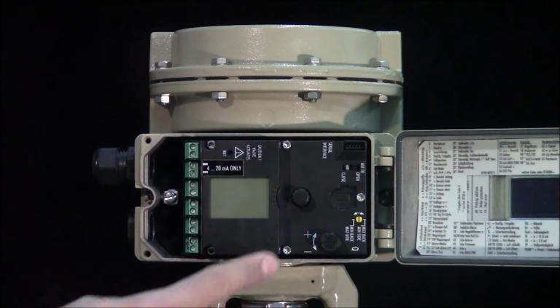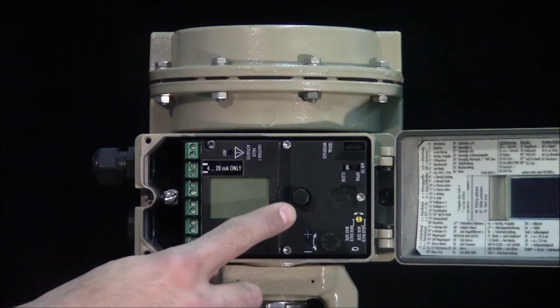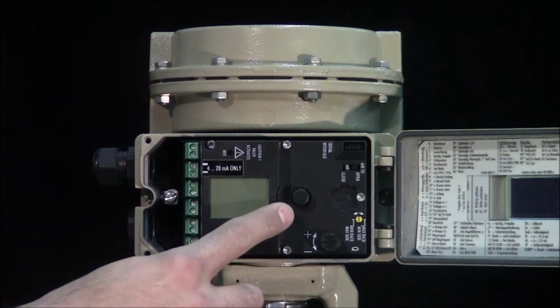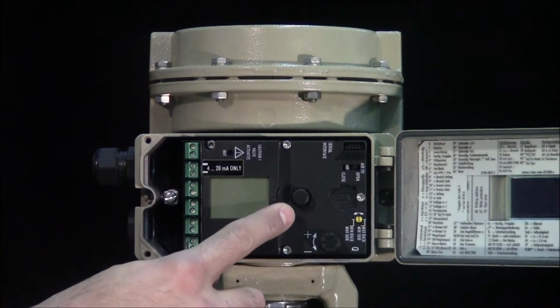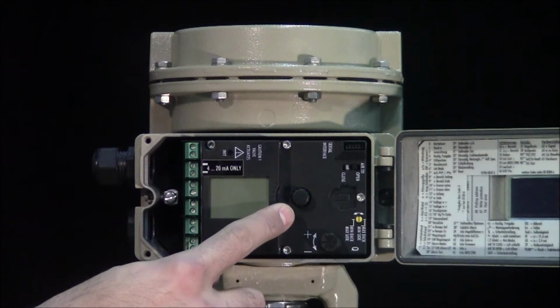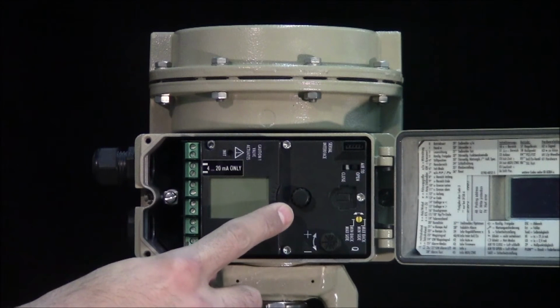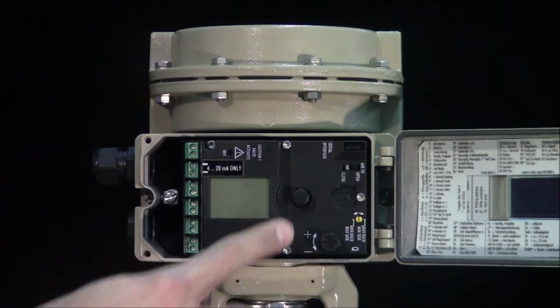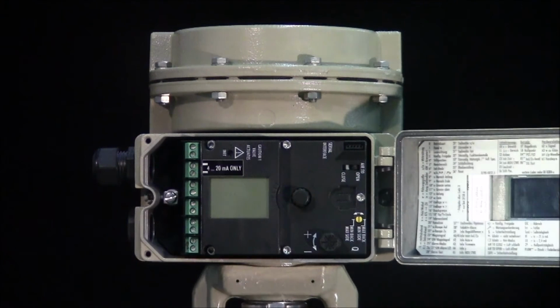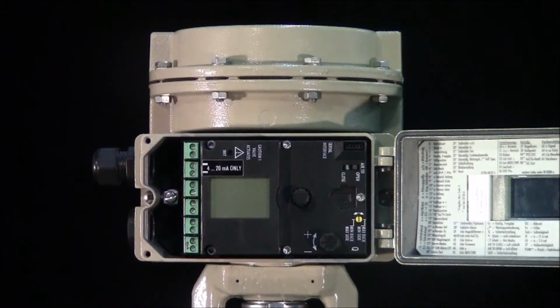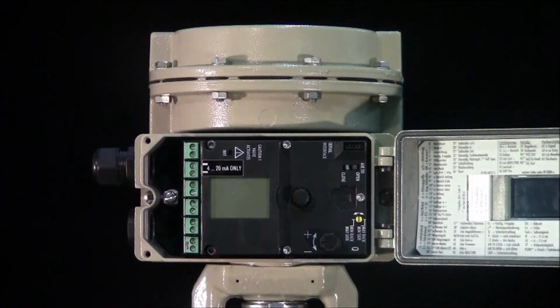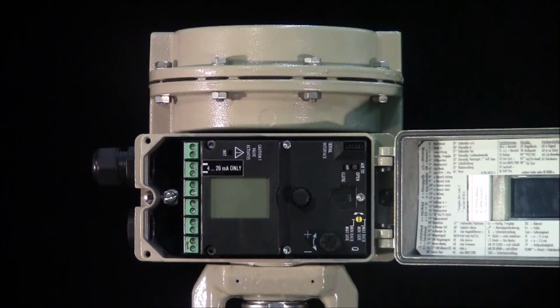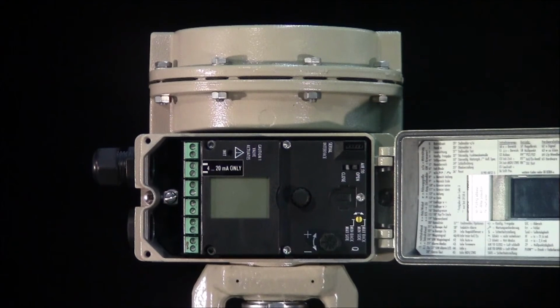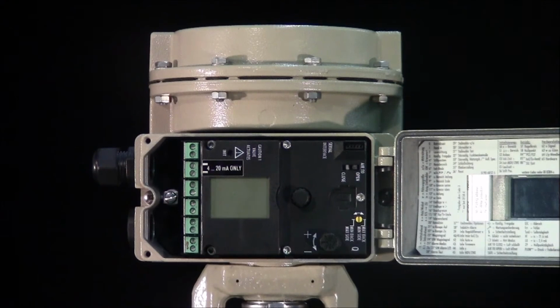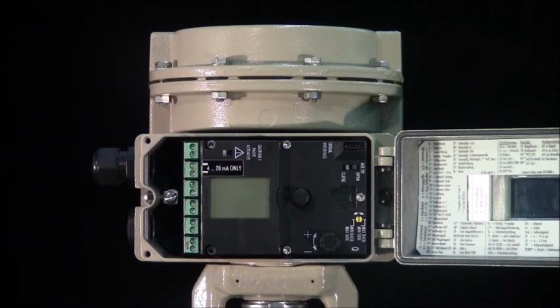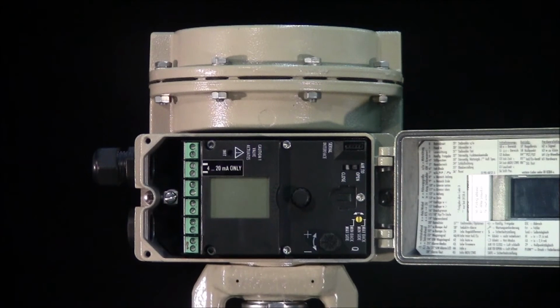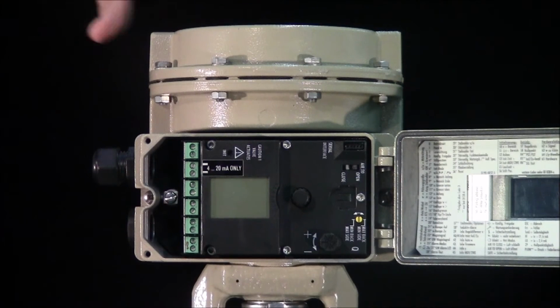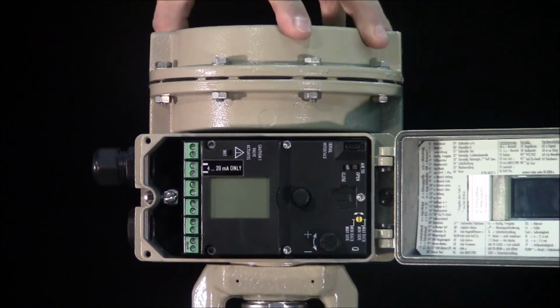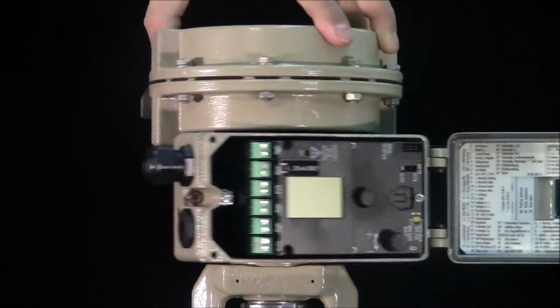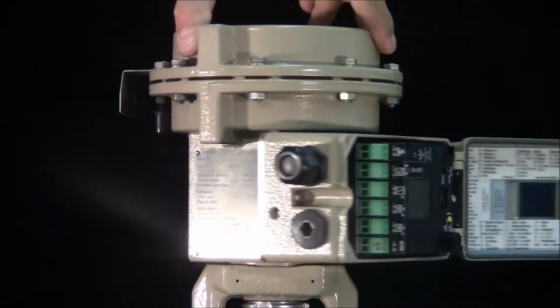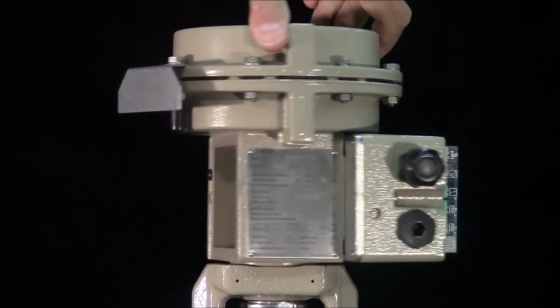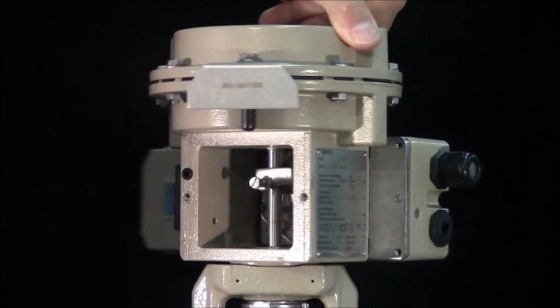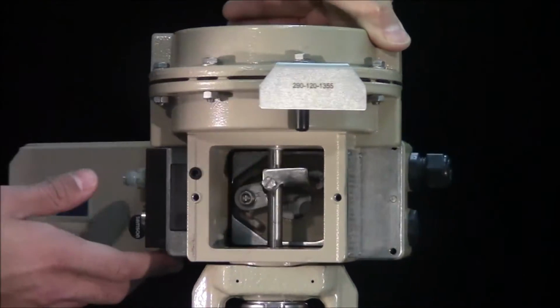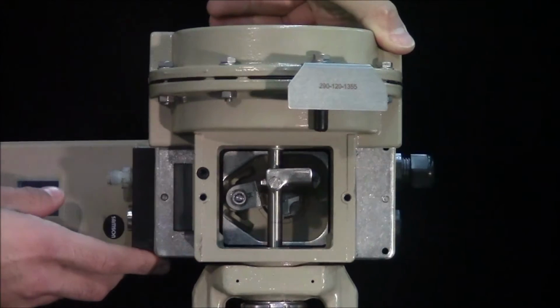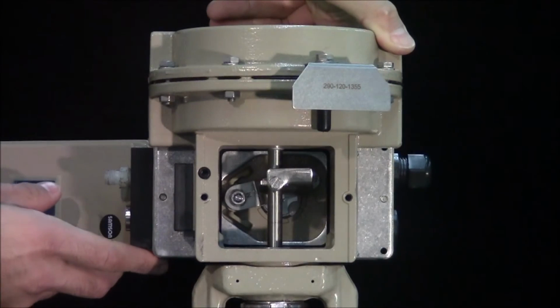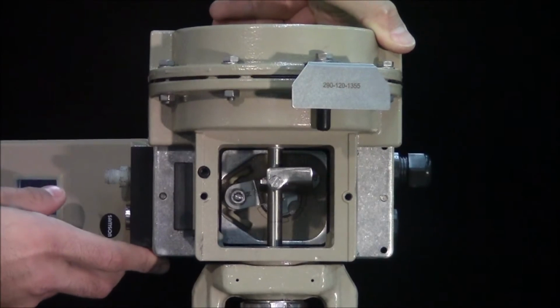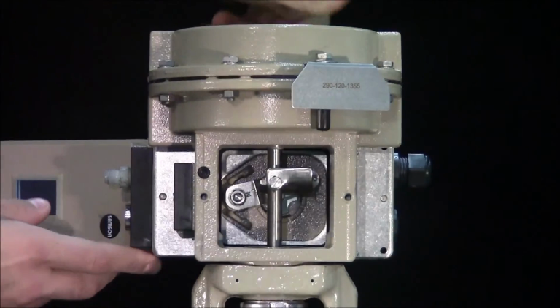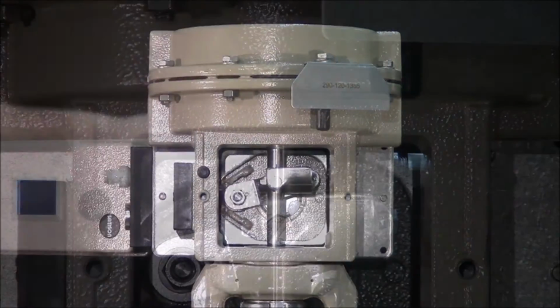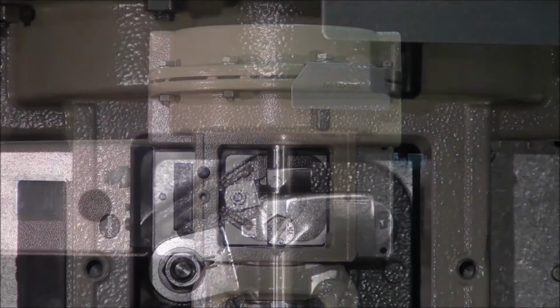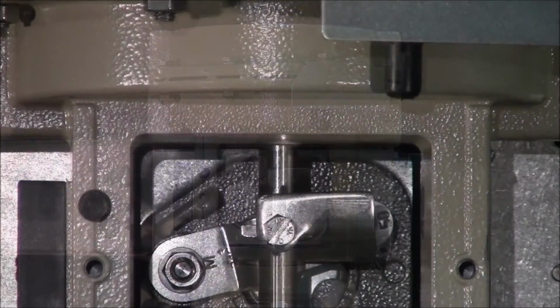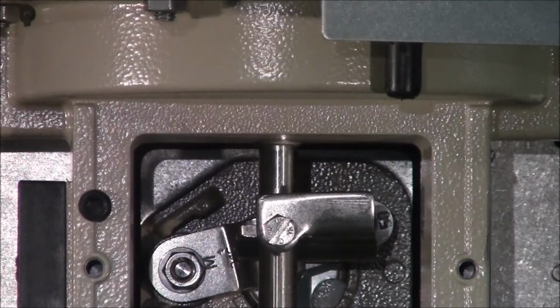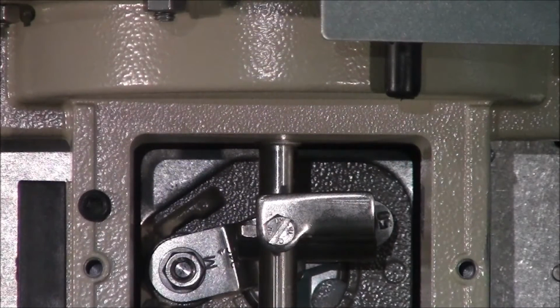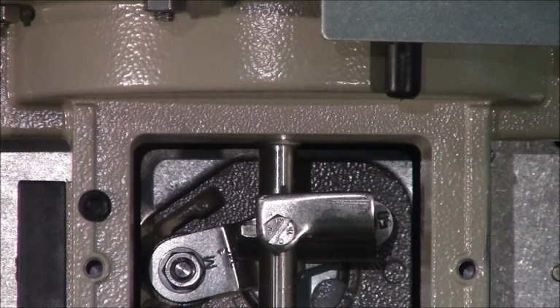The knob located on the front of the positioner is attached to the linkage. This can be used to confirm the follower pin has been correctly installed by viewing from behind.